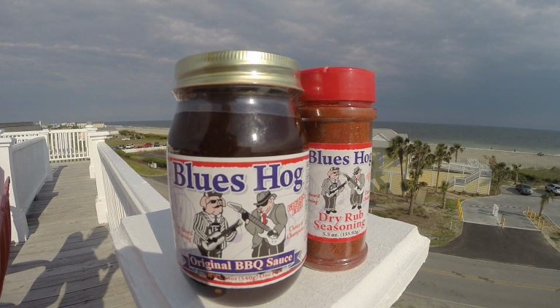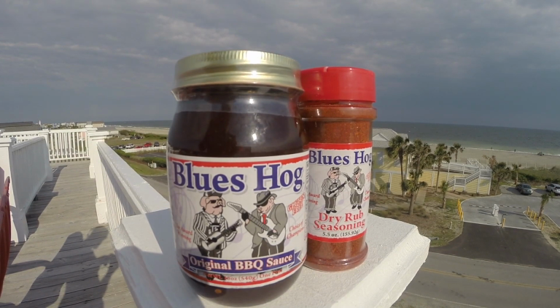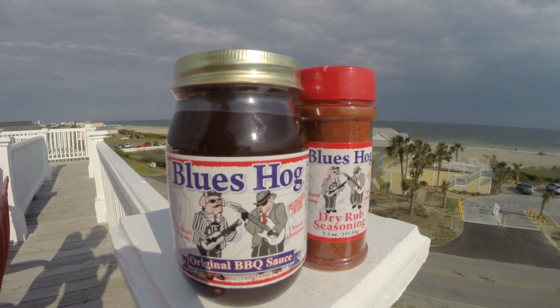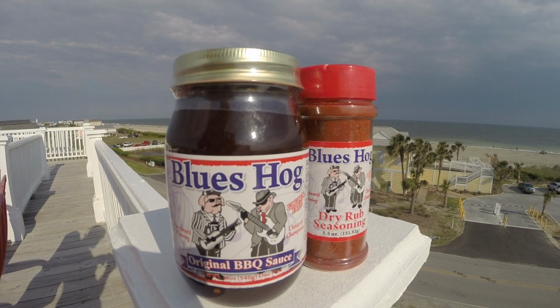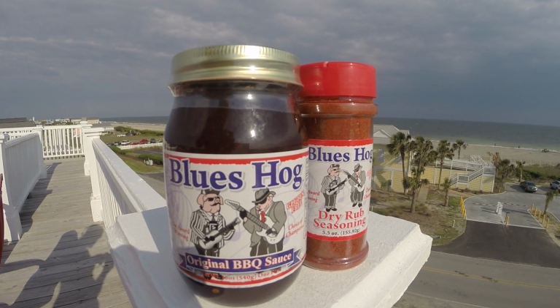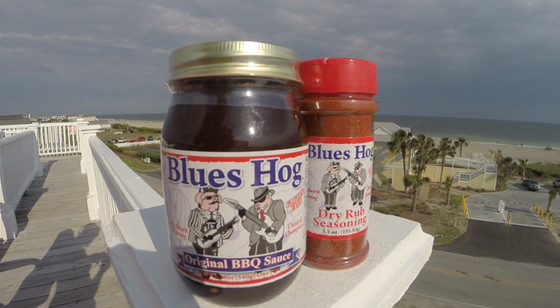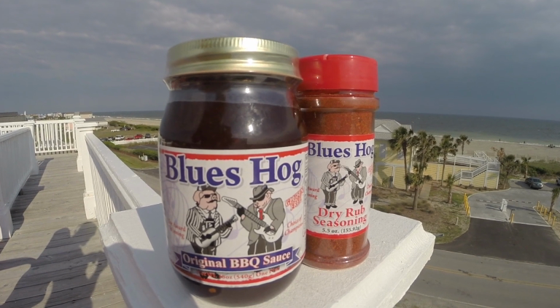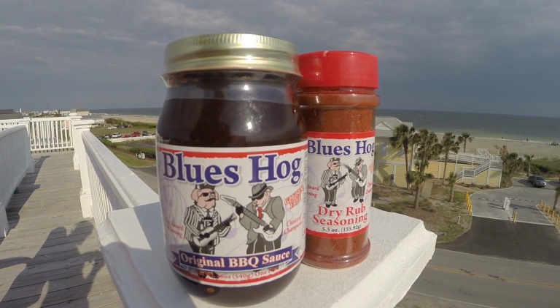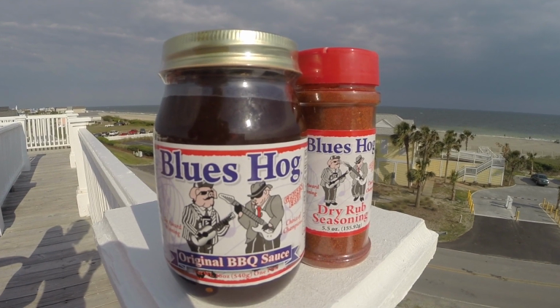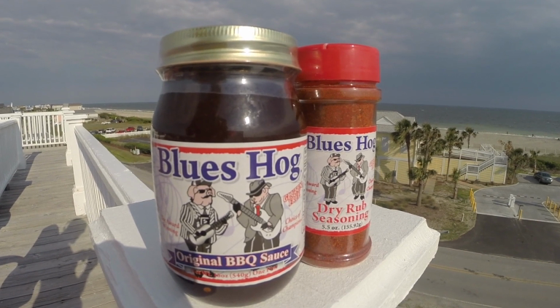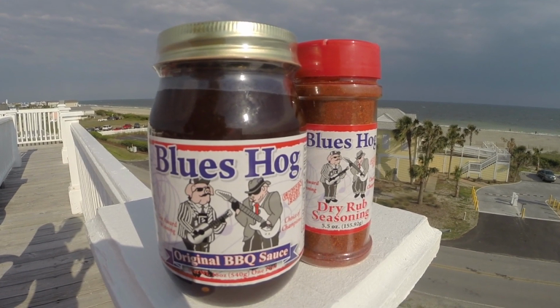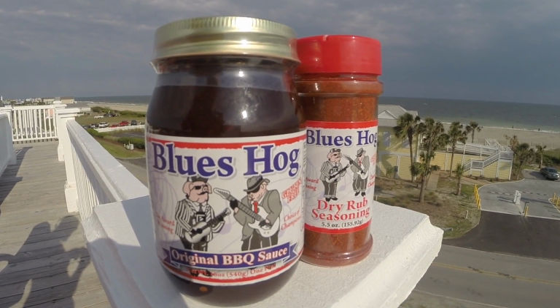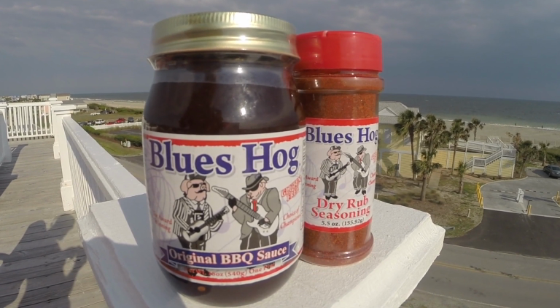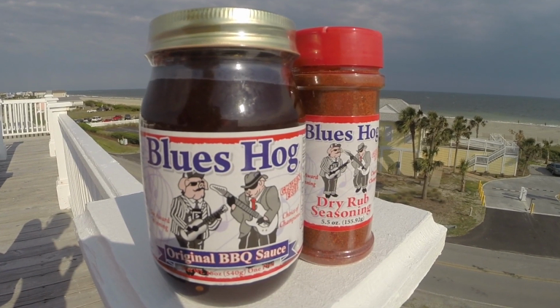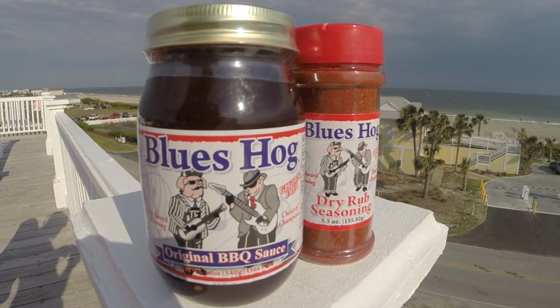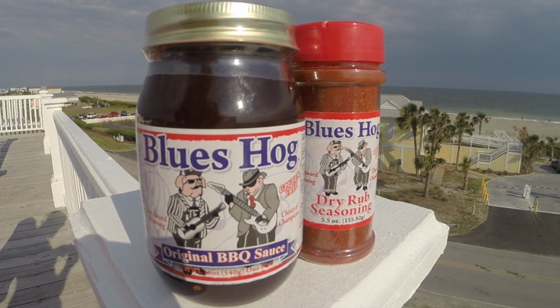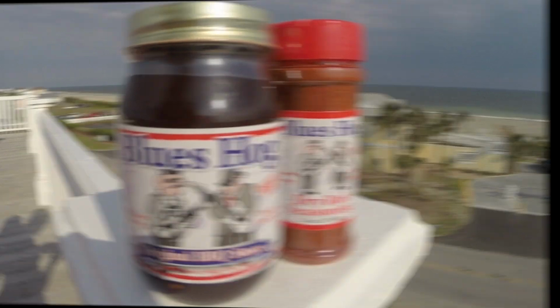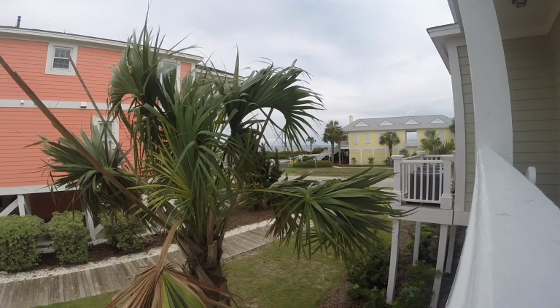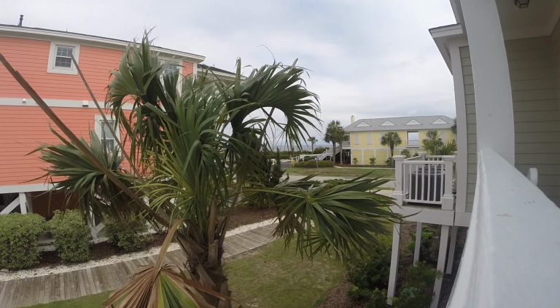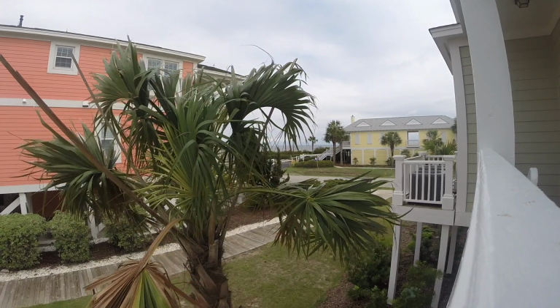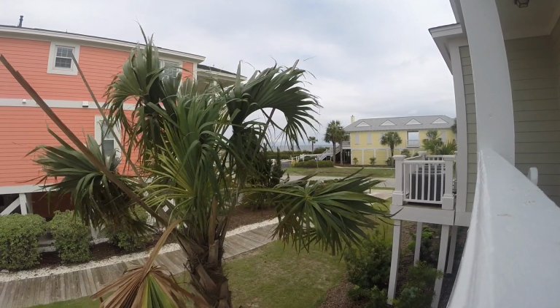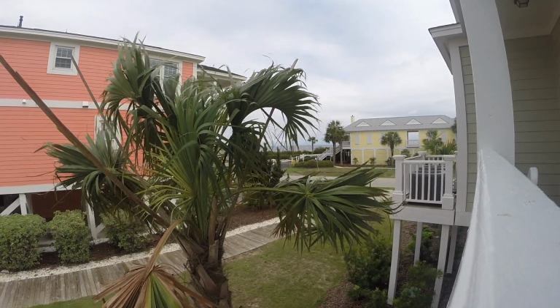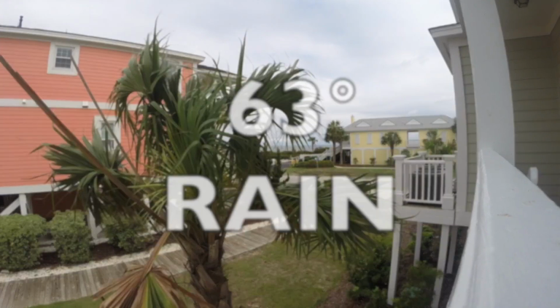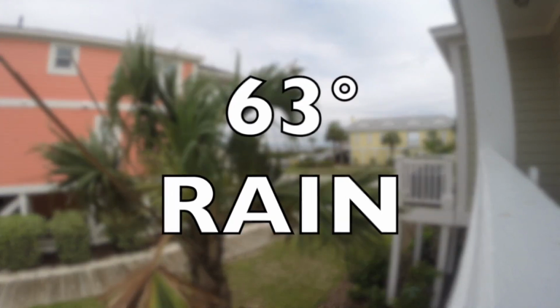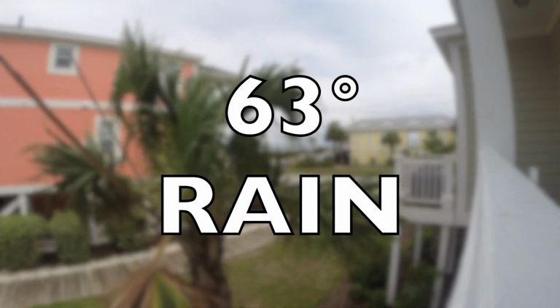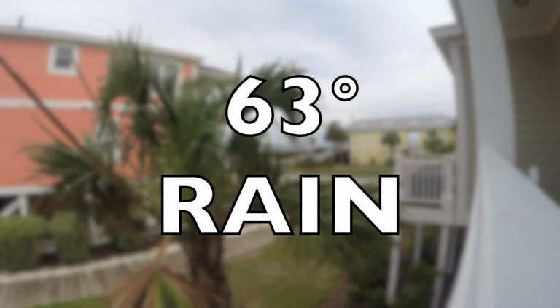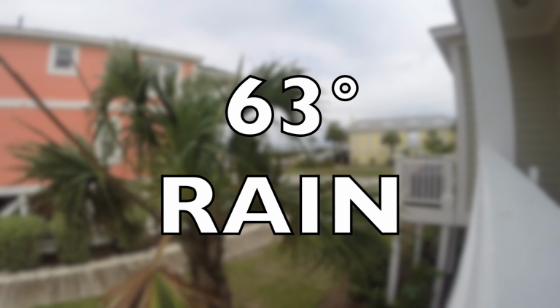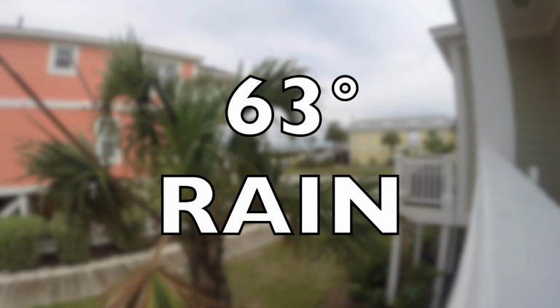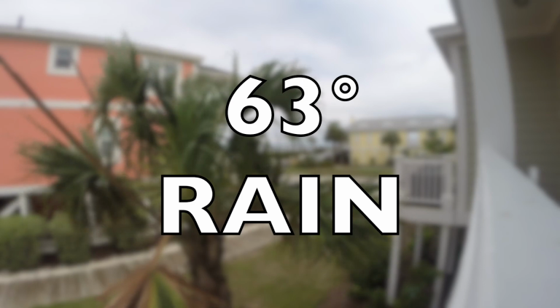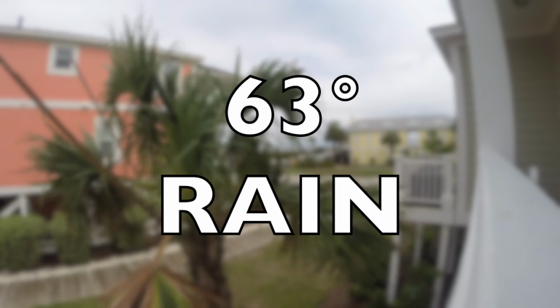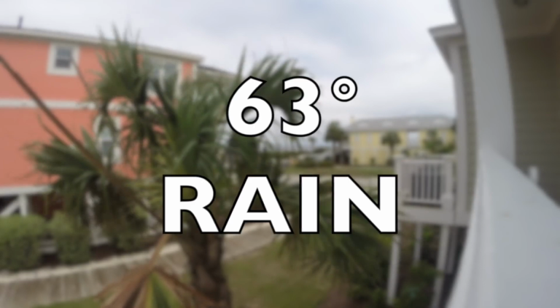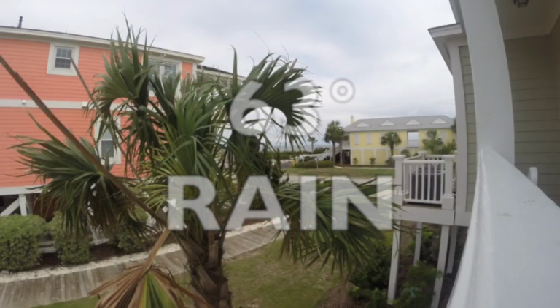If you're not familiar with this company, Blue's Hog barbecue sauce is probably one of the most commonly used sauces in the competition circuit. Unfortunately I chose the worst day possible at our week at the beach to film this episode, so bear with me.